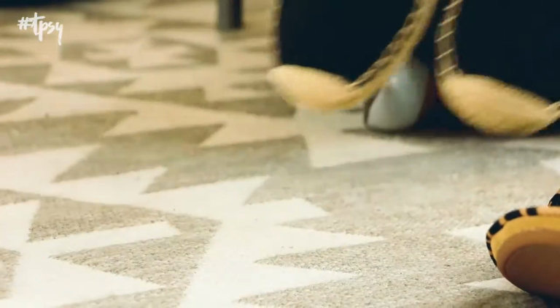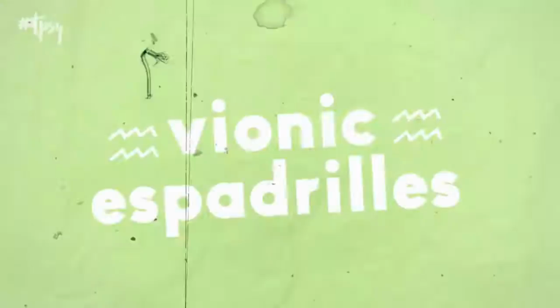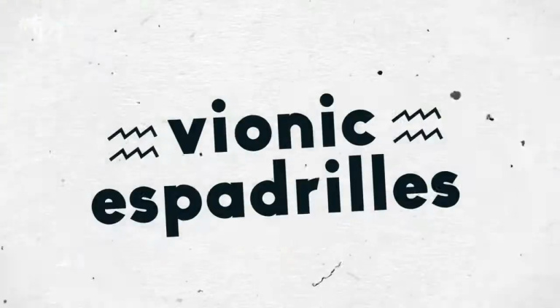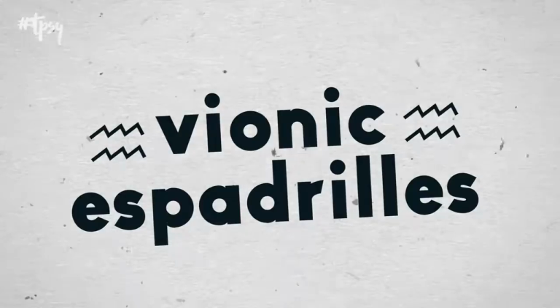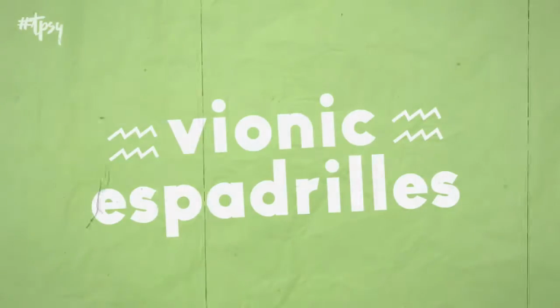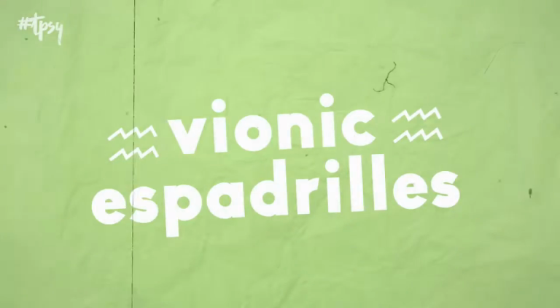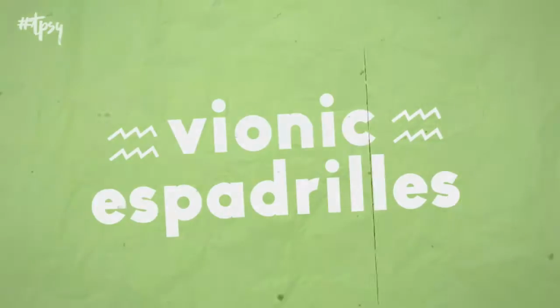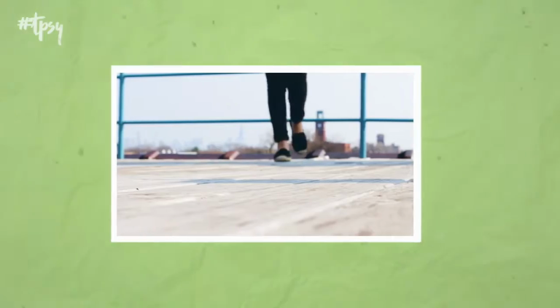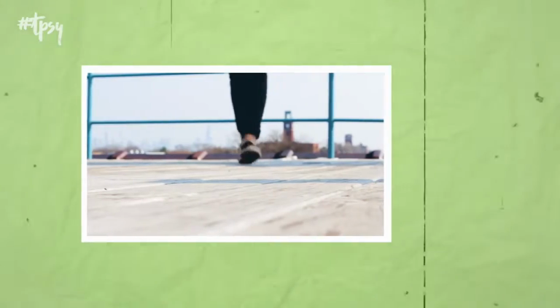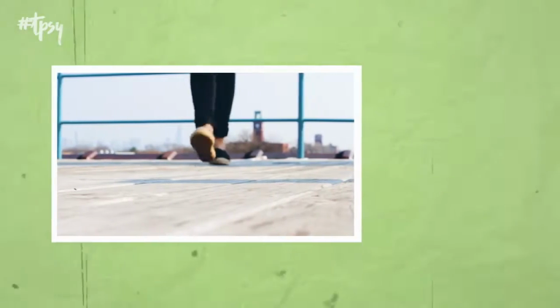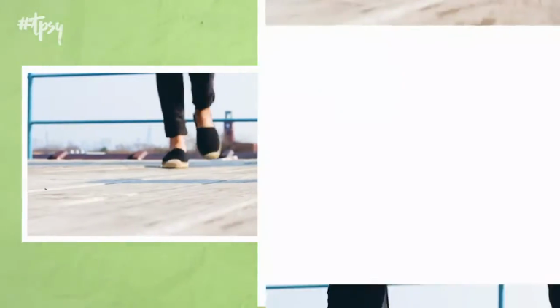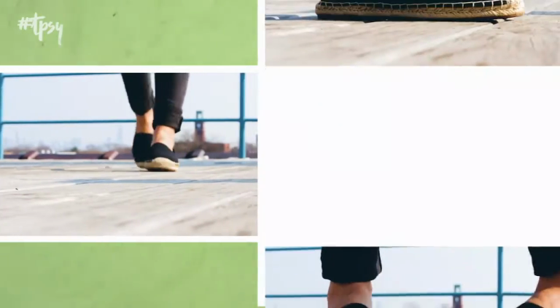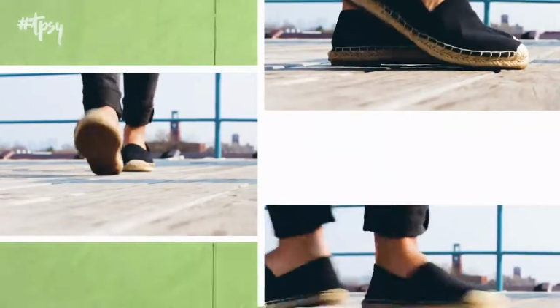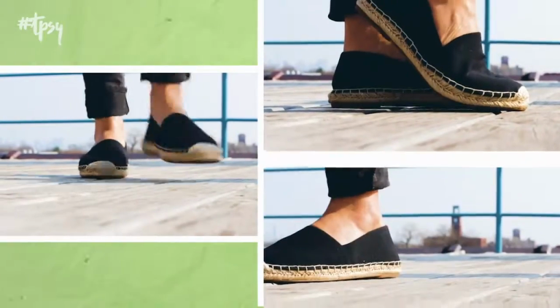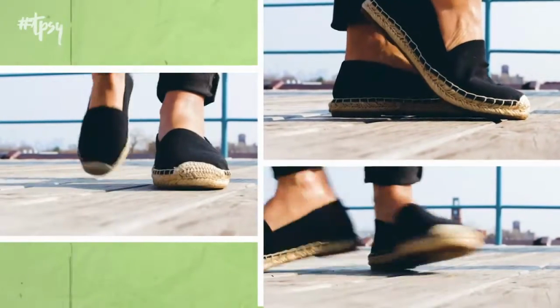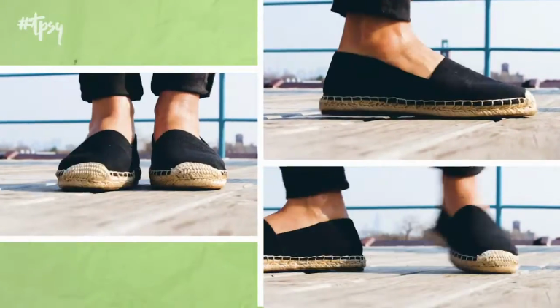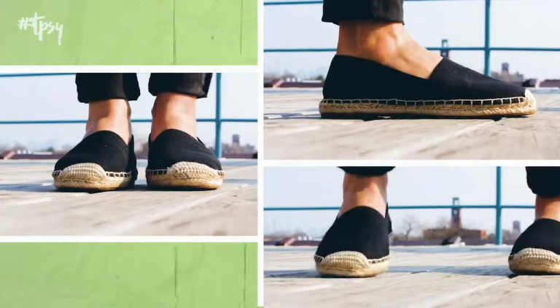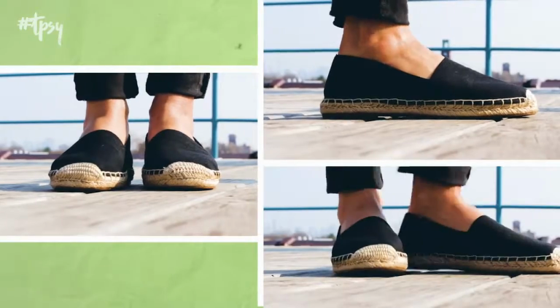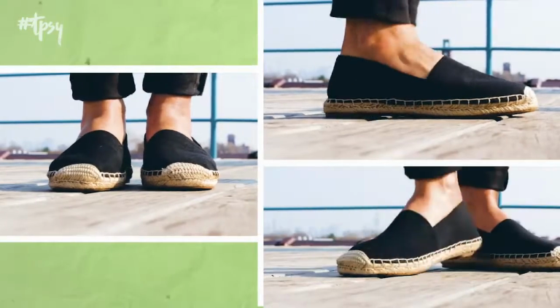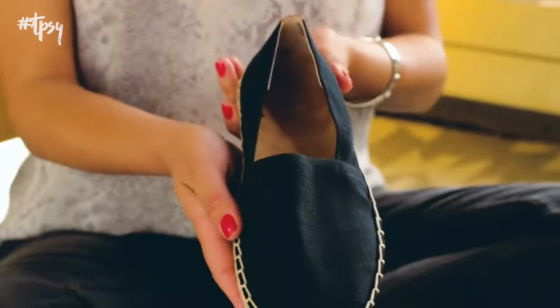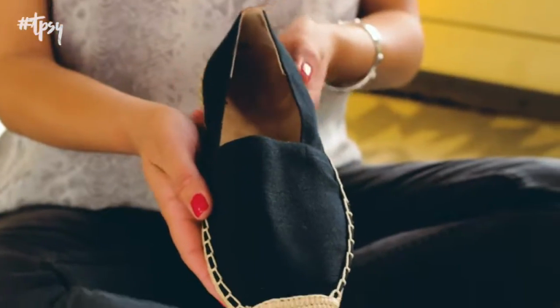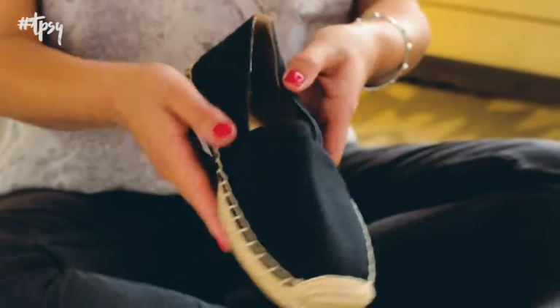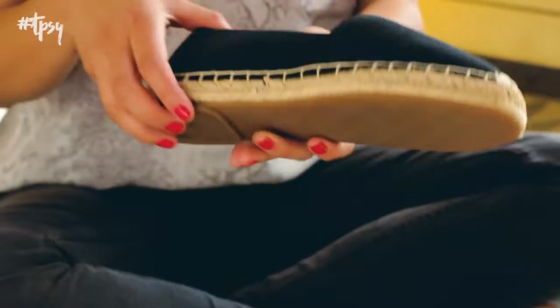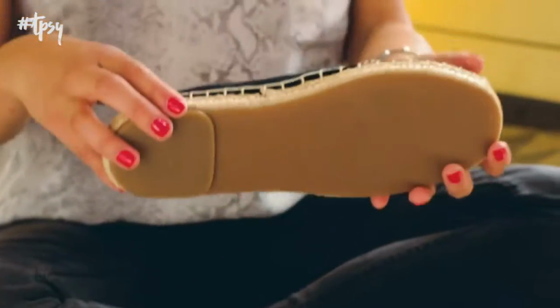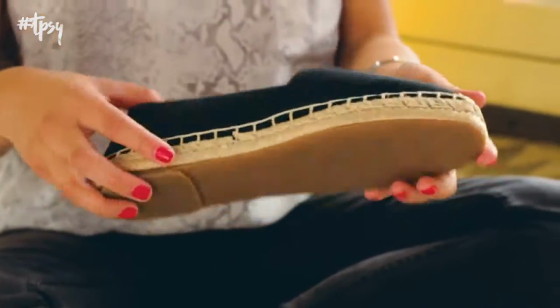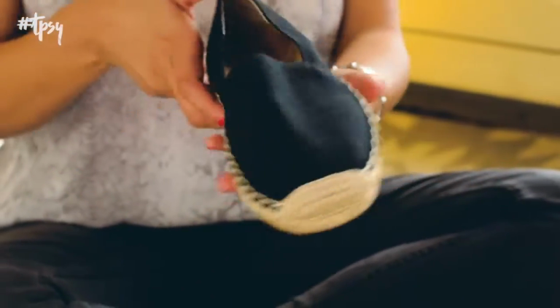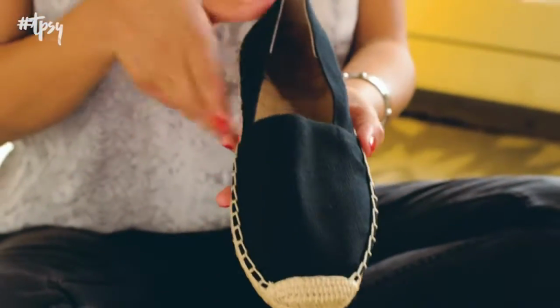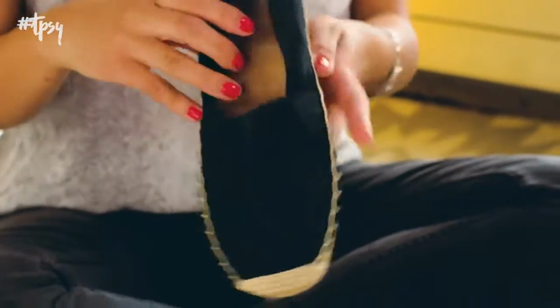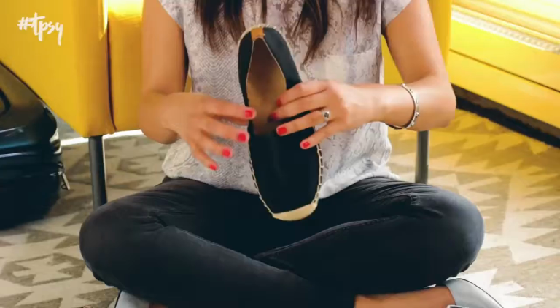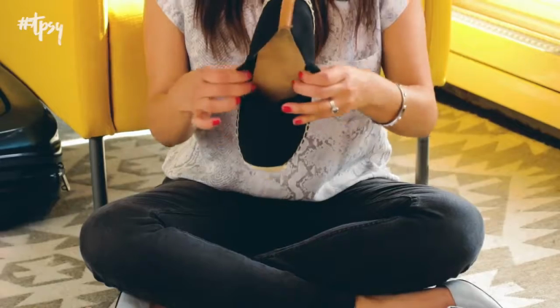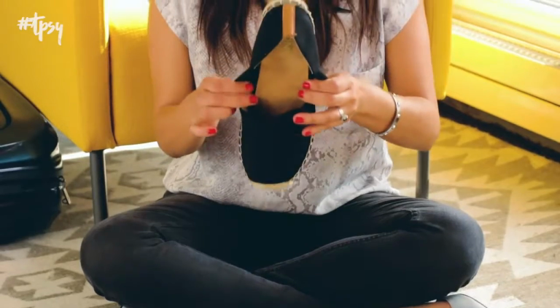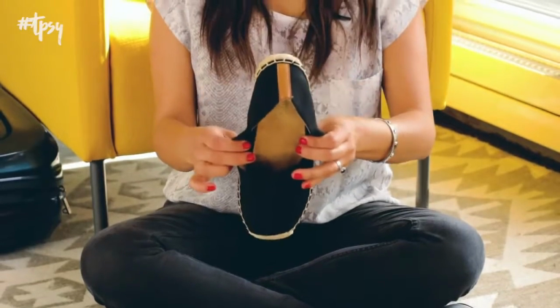Espadrilles are awesome for travel. These are stylish, they are easy to wear, they're very versatile, and they're great for summer. These in particular are from Bionic. They're extremely lightweight, and they have hidden arch support.